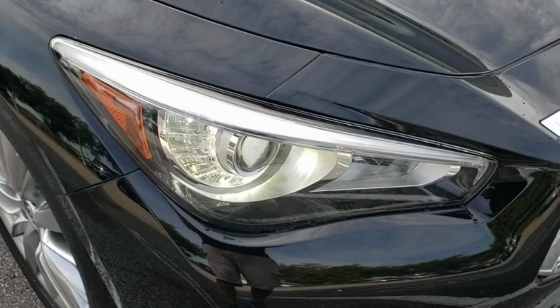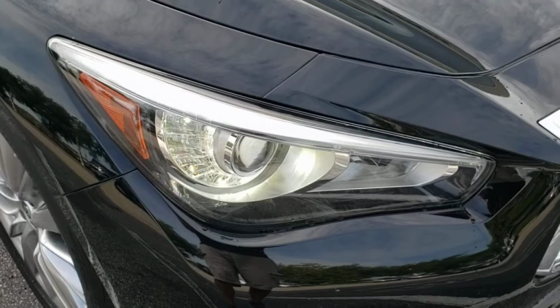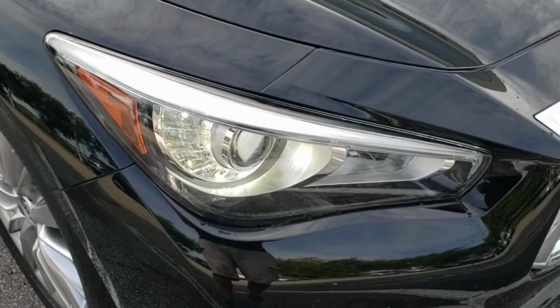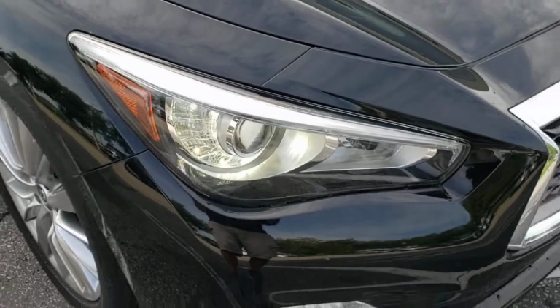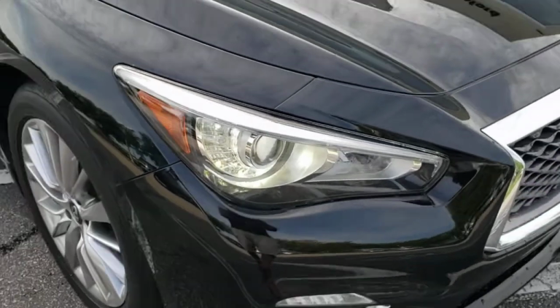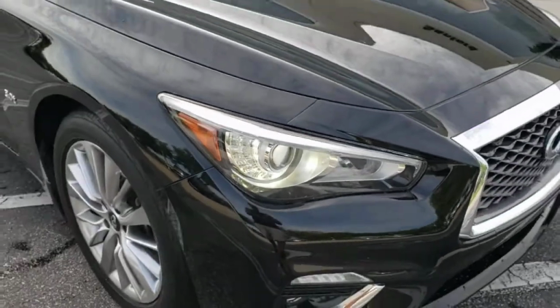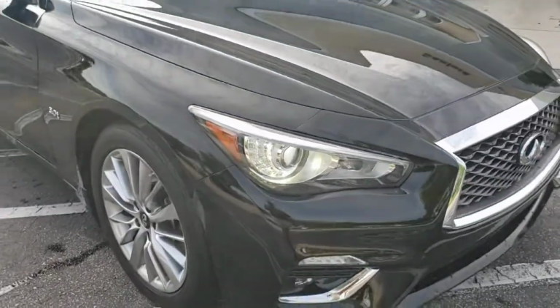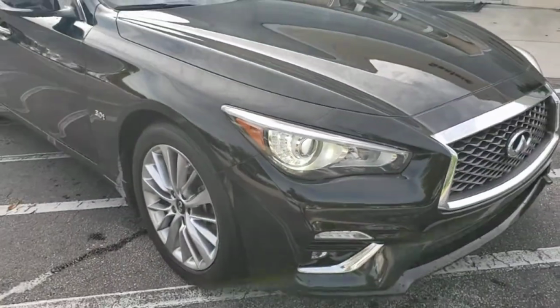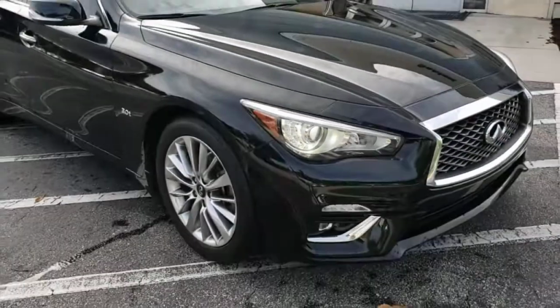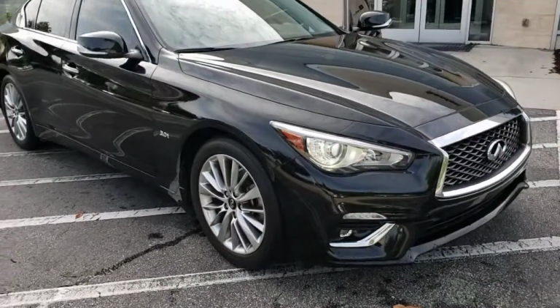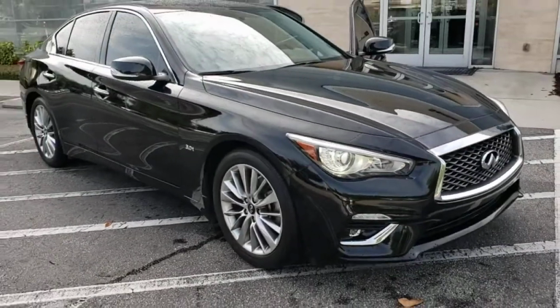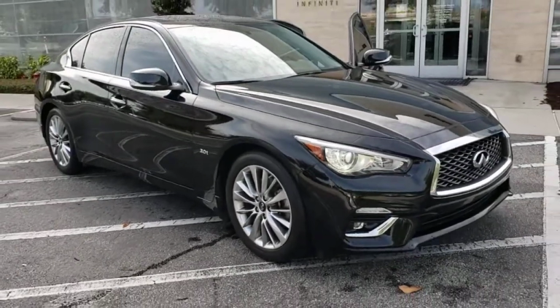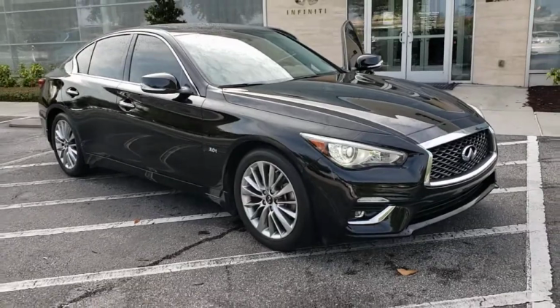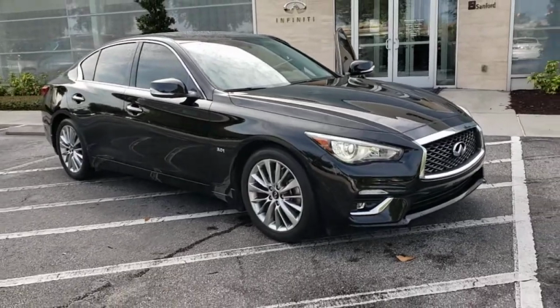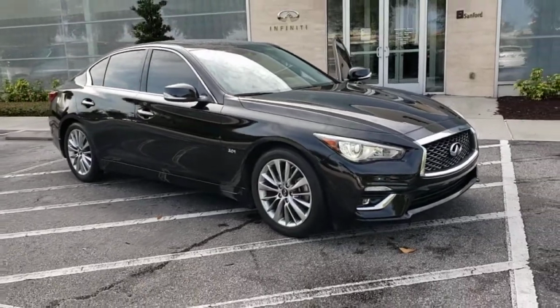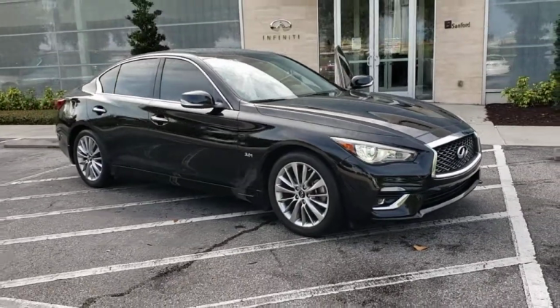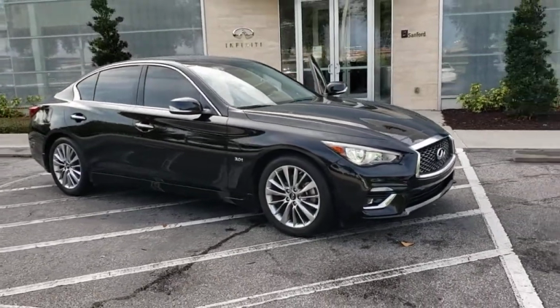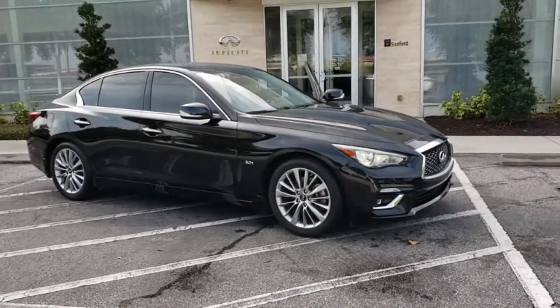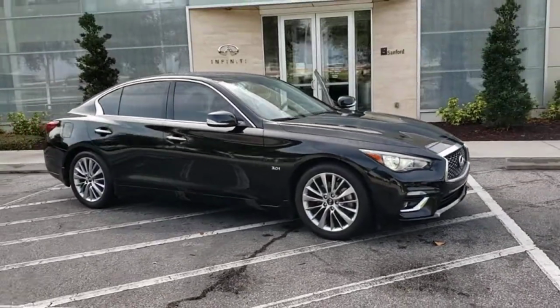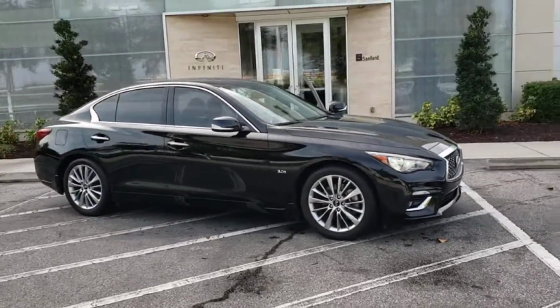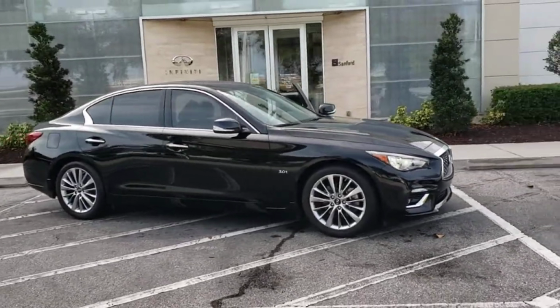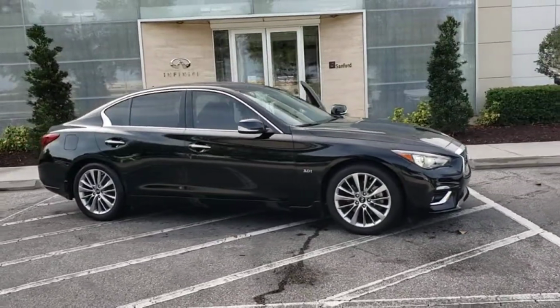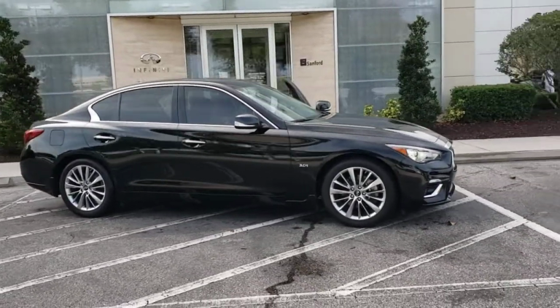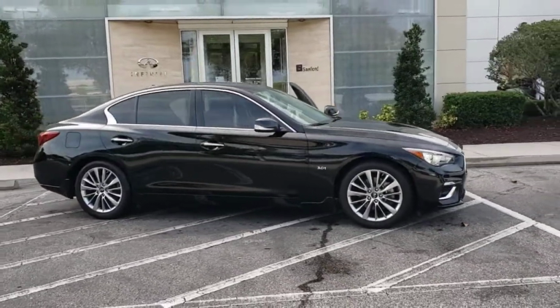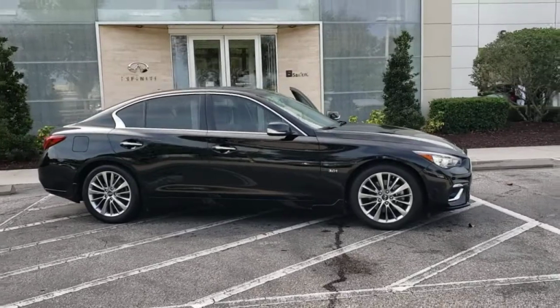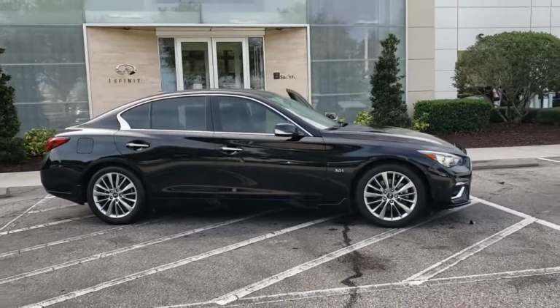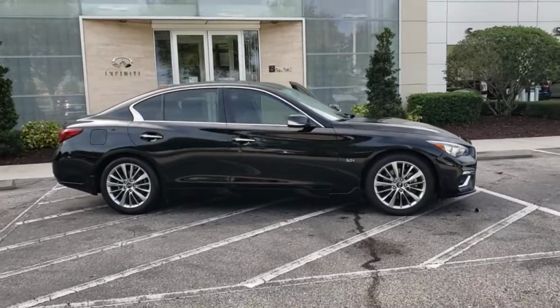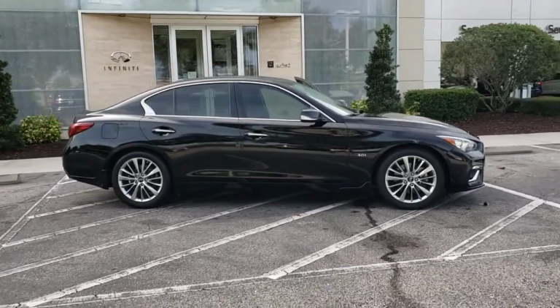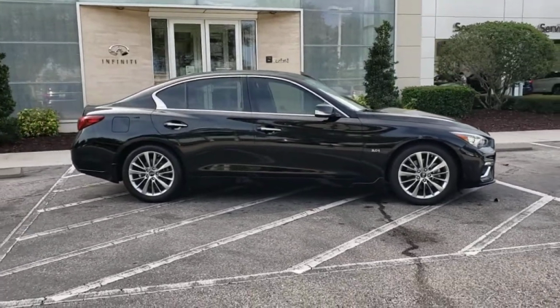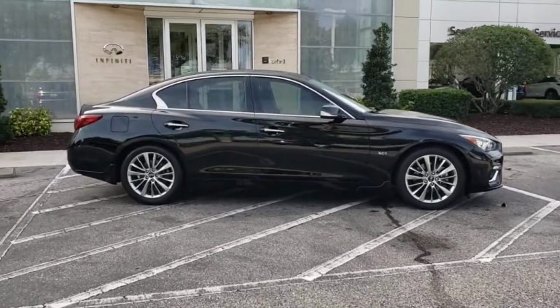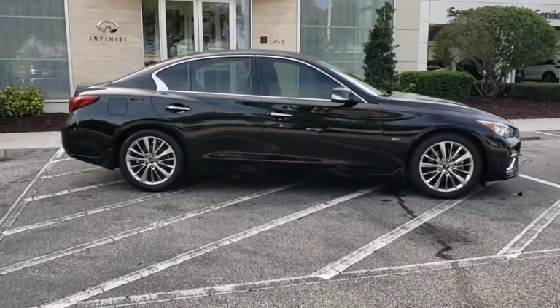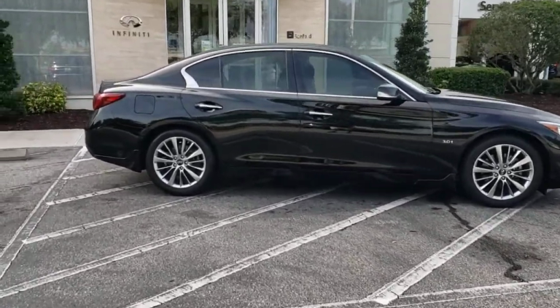Get acquainted with the 2018 Infiniti Q50. With less than 30,000 miles on the odometer, this vehicle provides excellent value. Elevate your daily drive in this luxurious and athletic Q50.